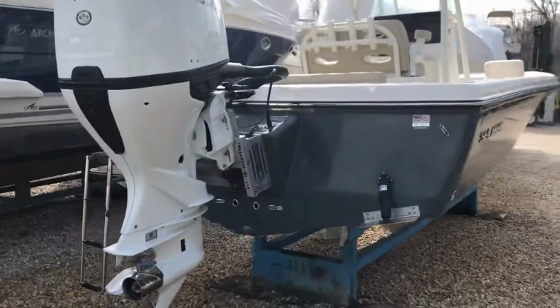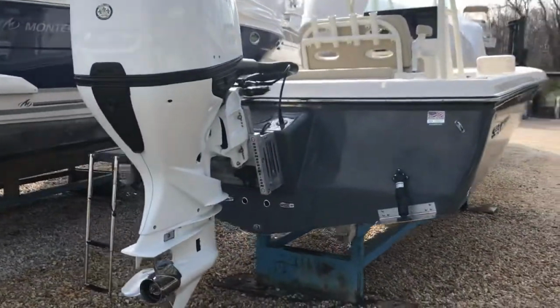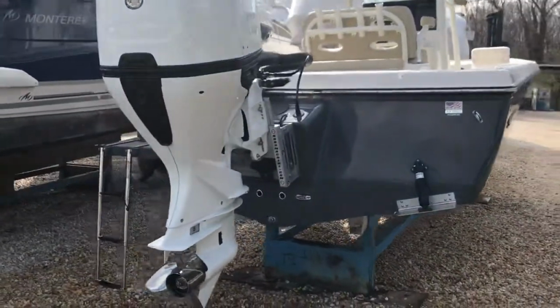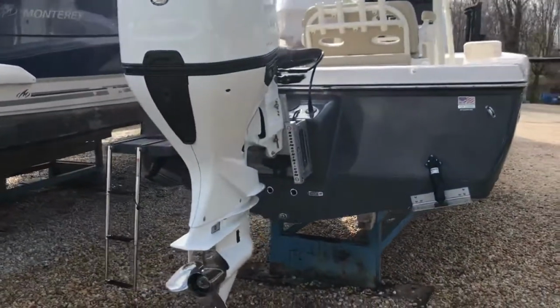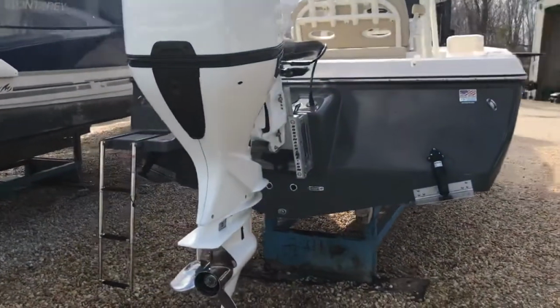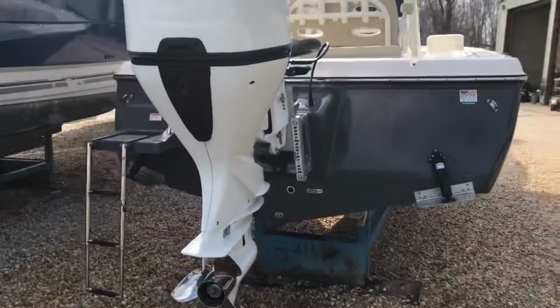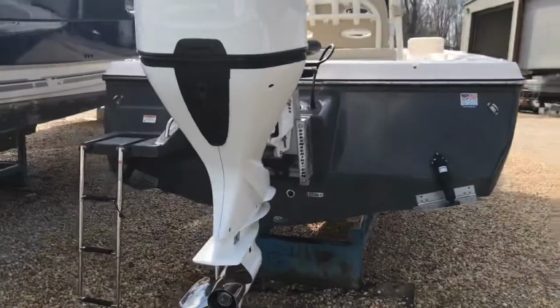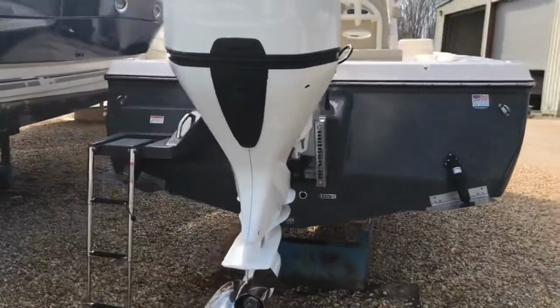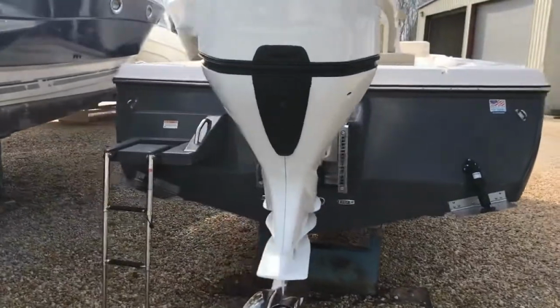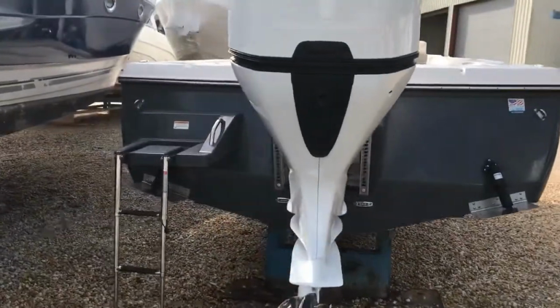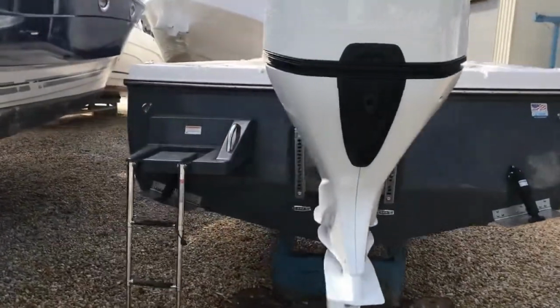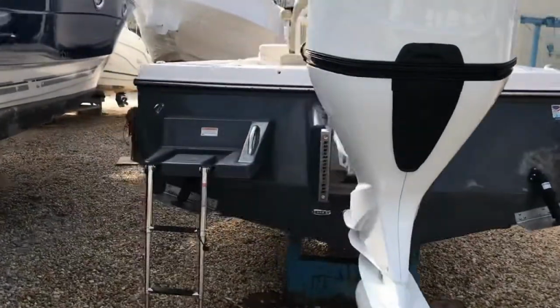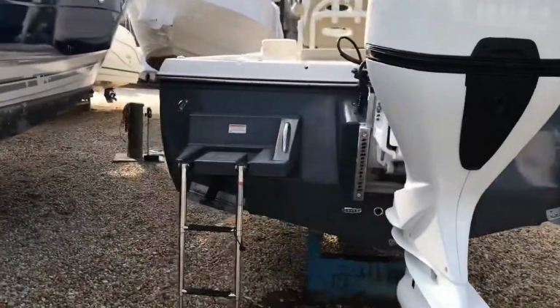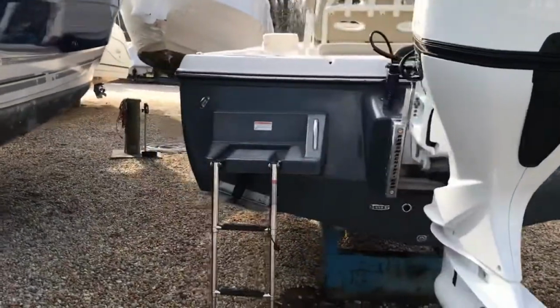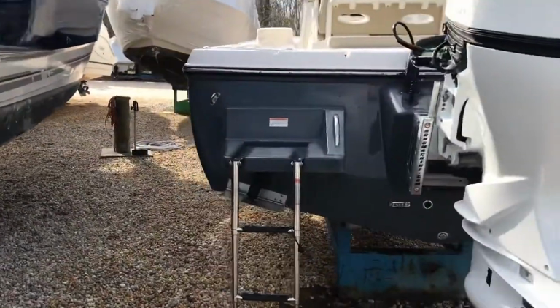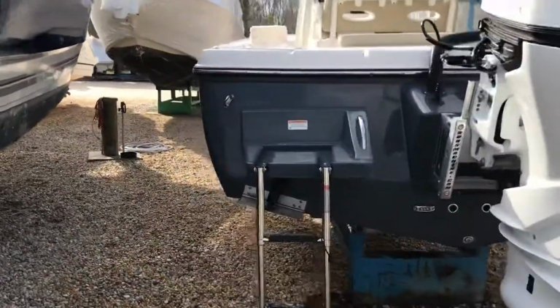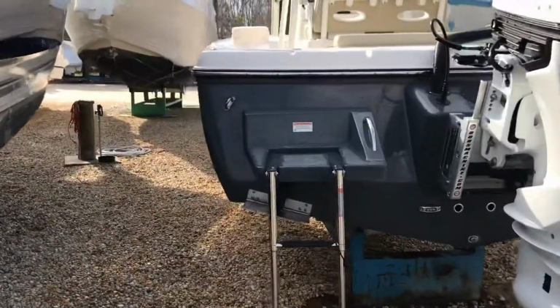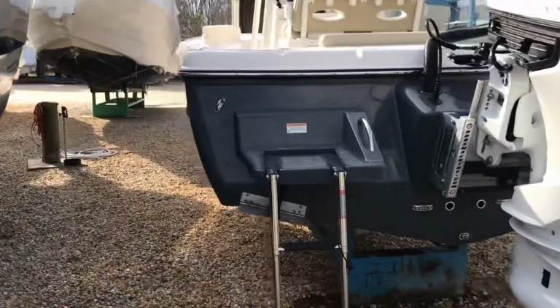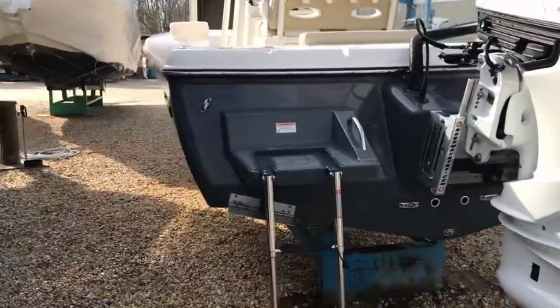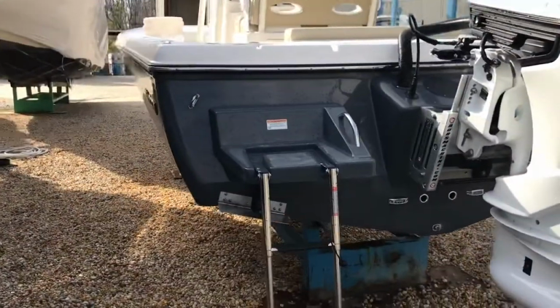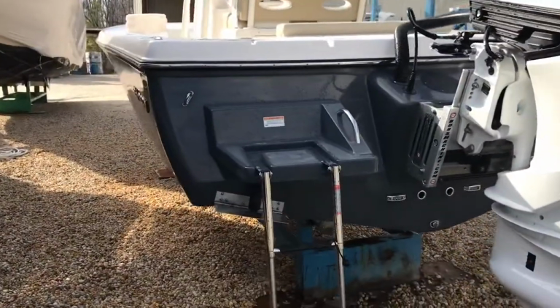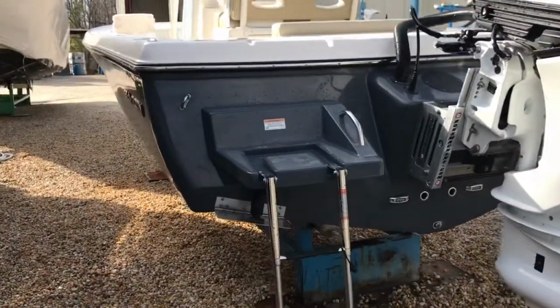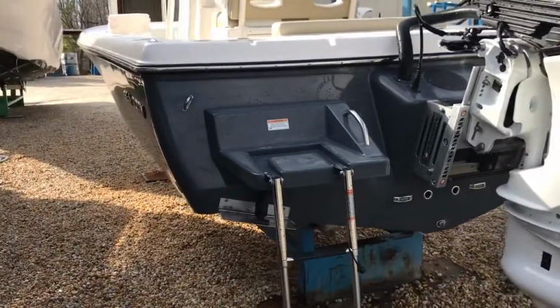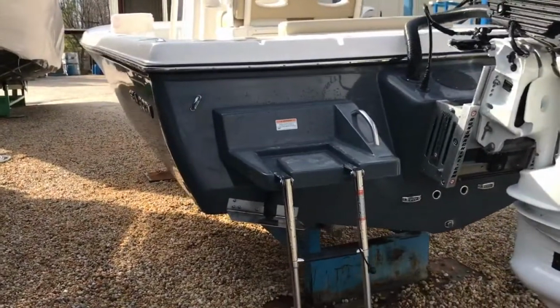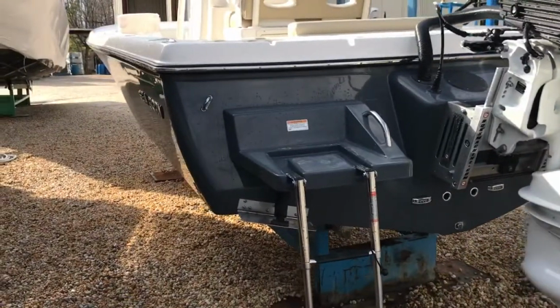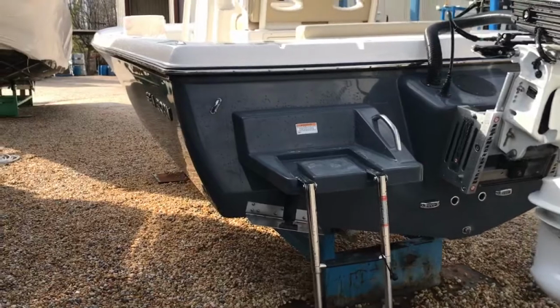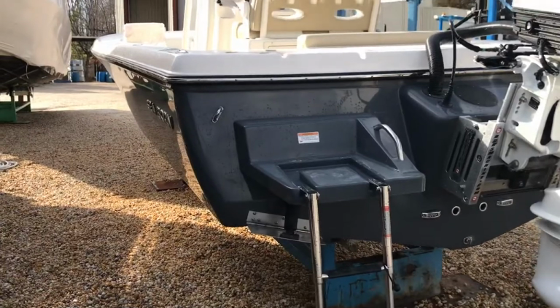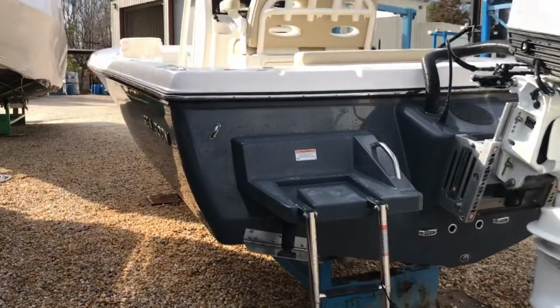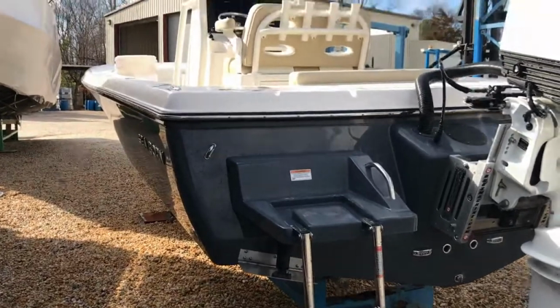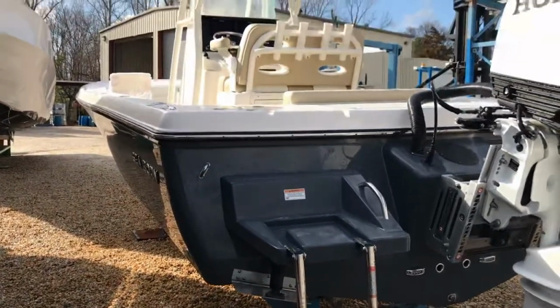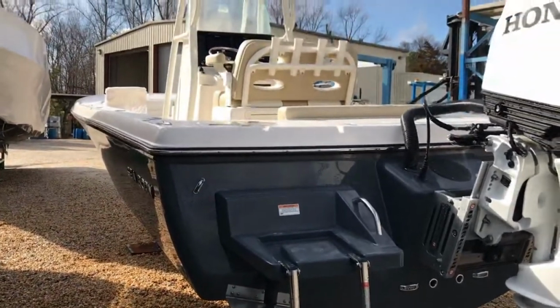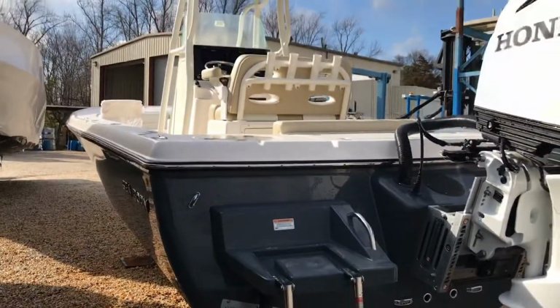This one does have the underwater lighting — really nice color. It is gray instead of a dark black, so it doesn't show the water spots nearly as bad.